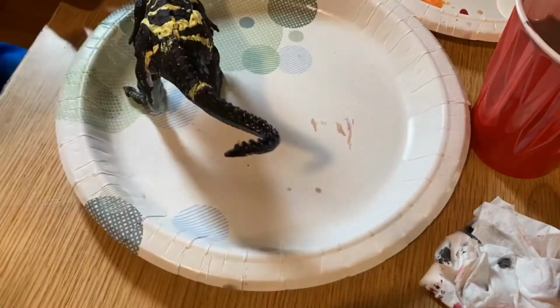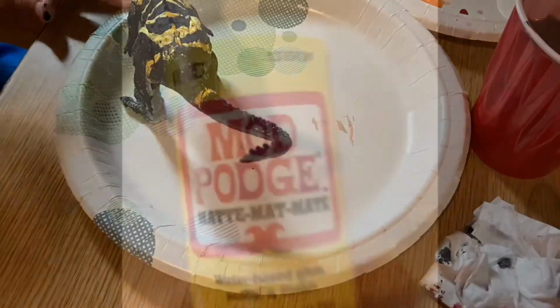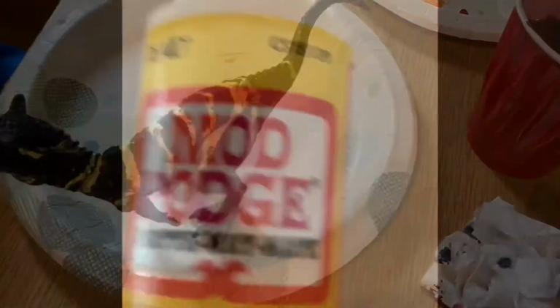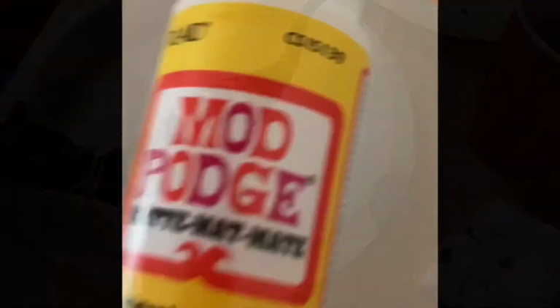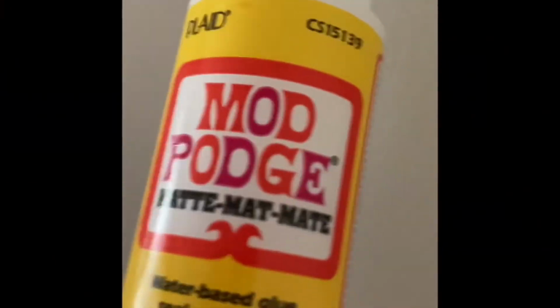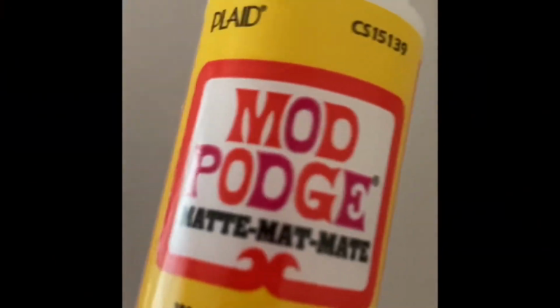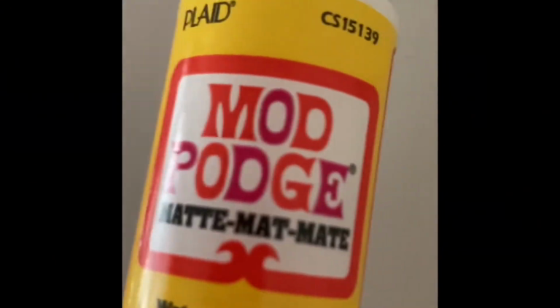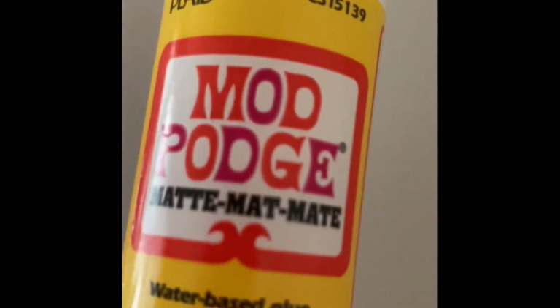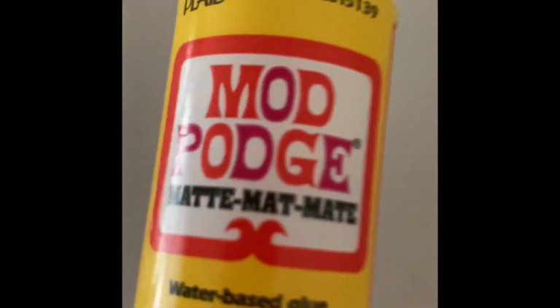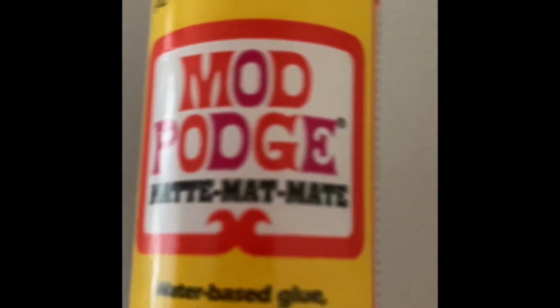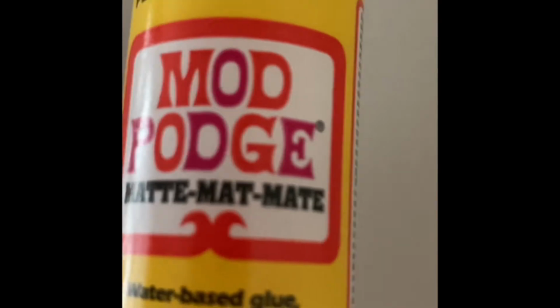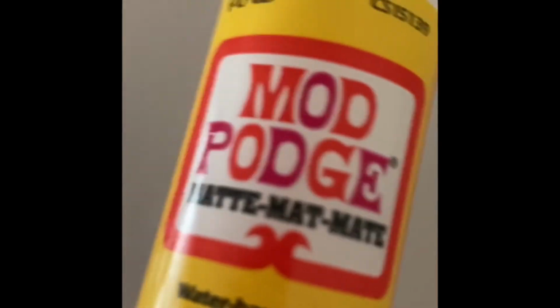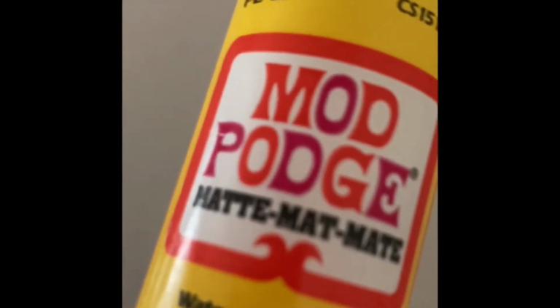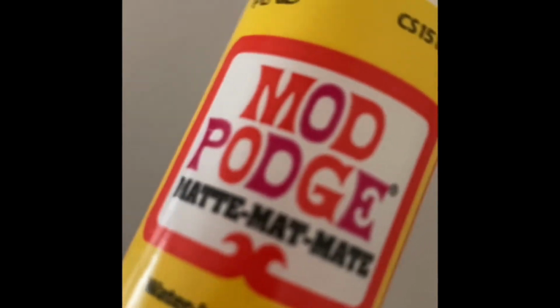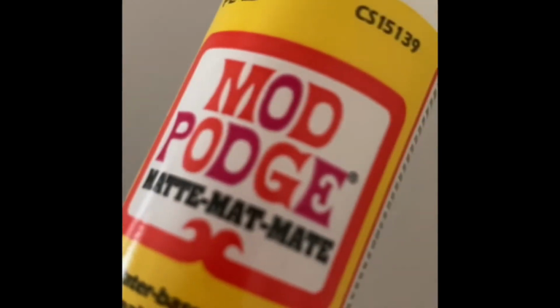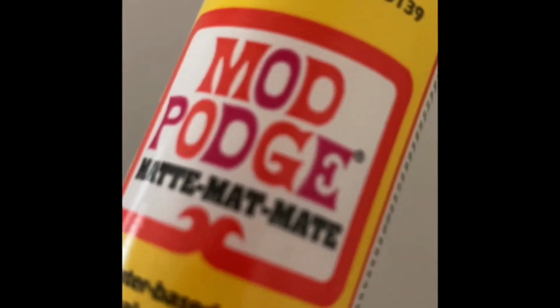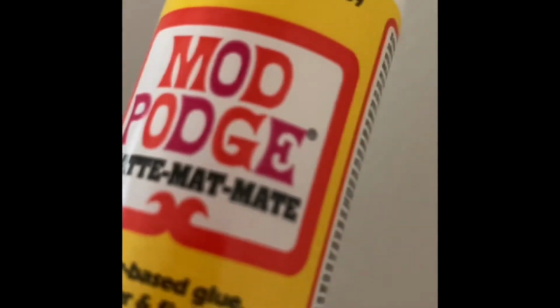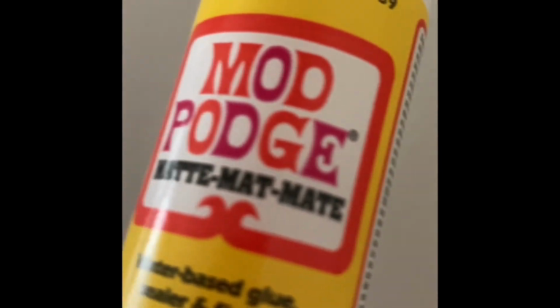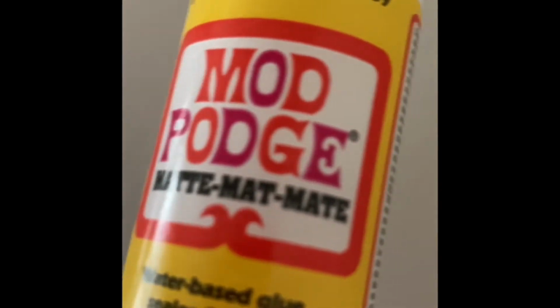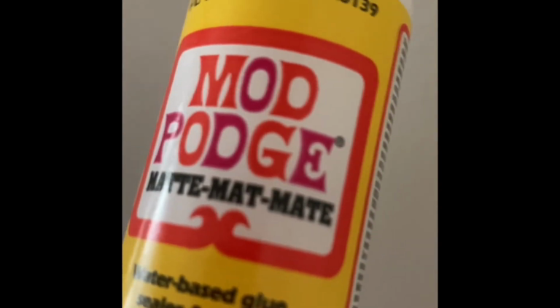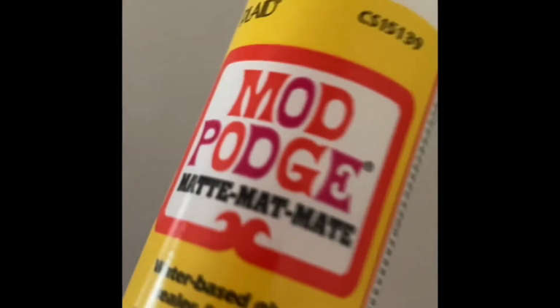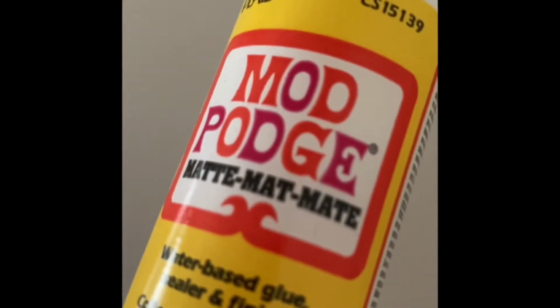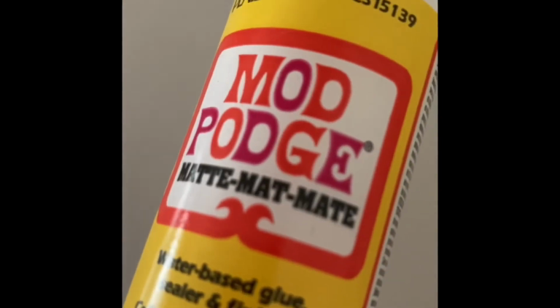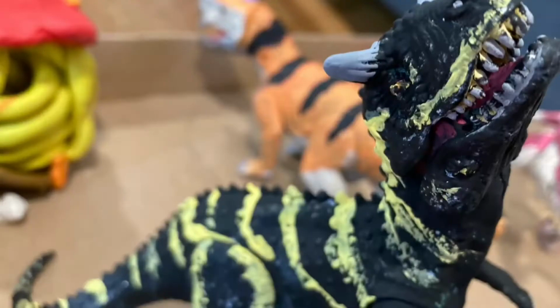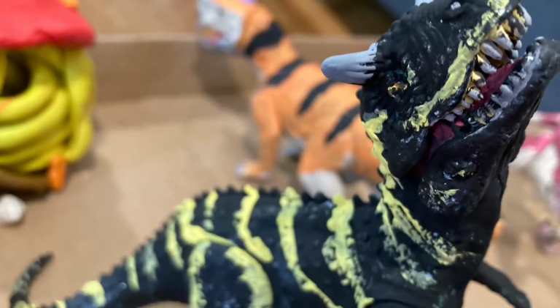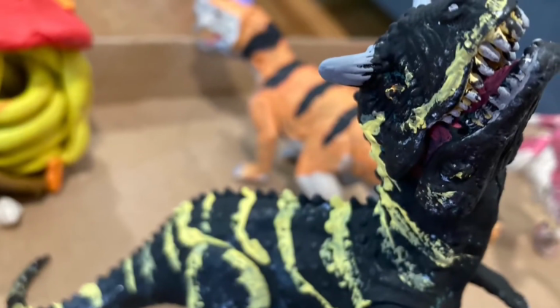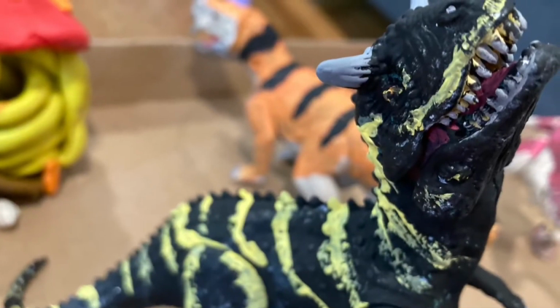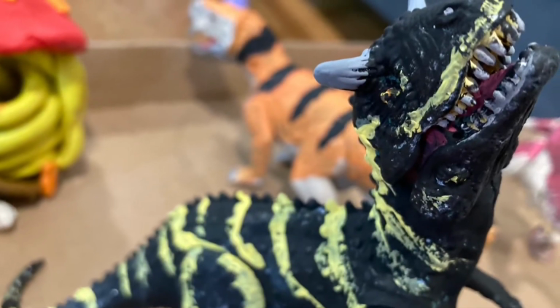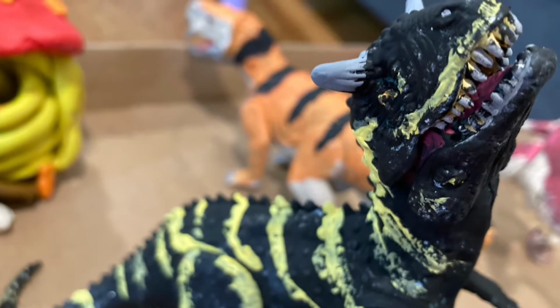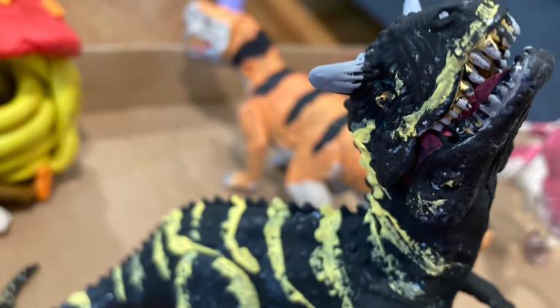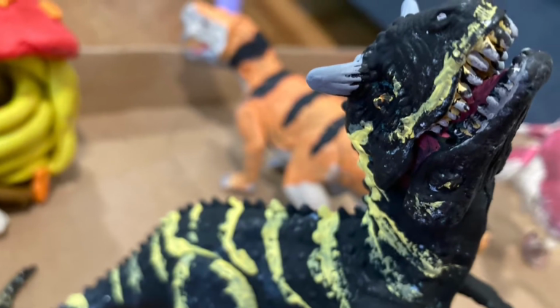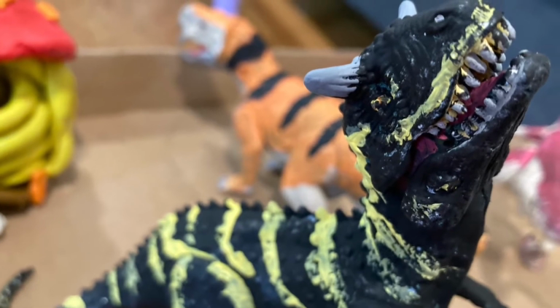I then applied Mod Podge to protect the paint and make it more smooth. Here are some pics of the finished product.